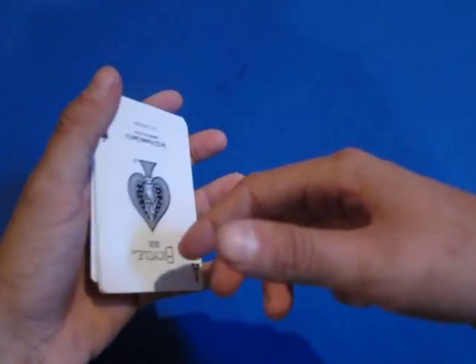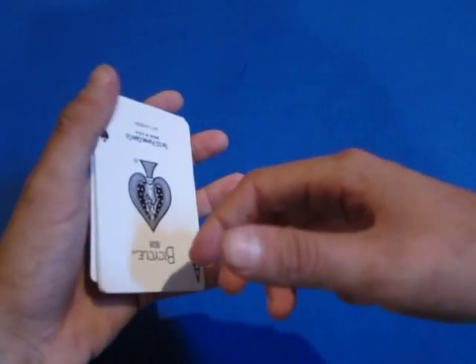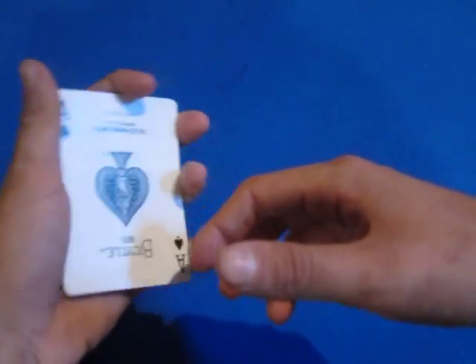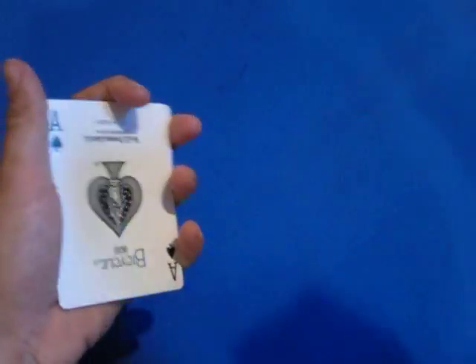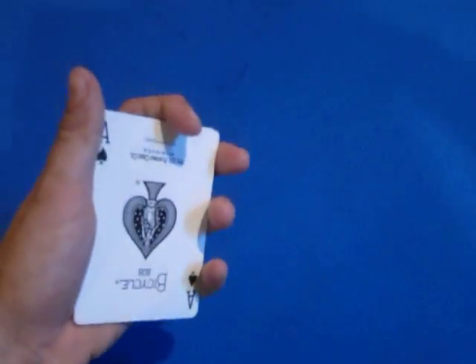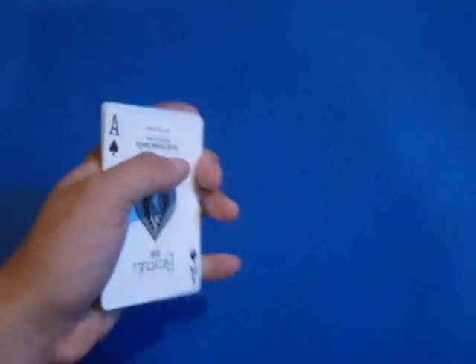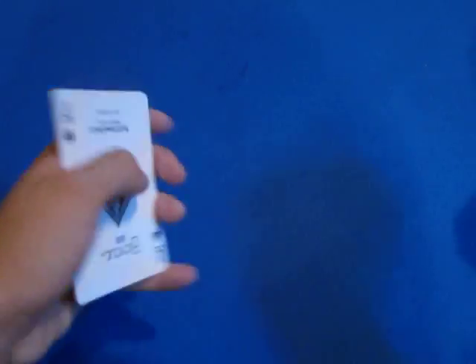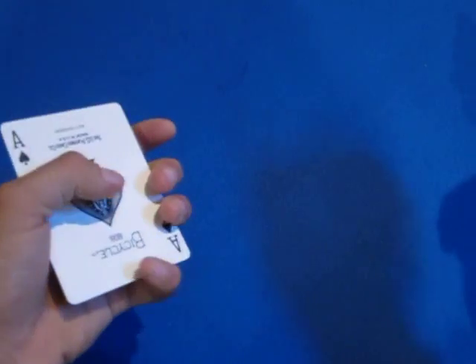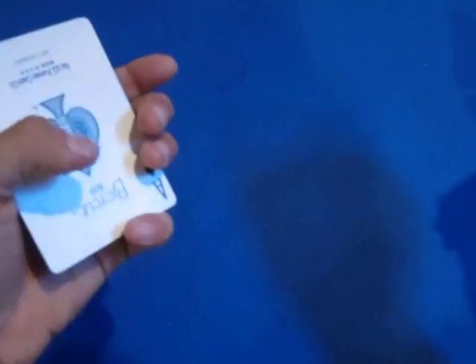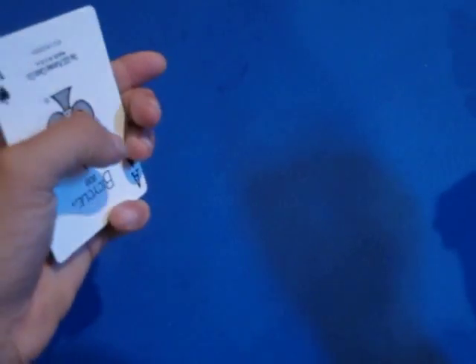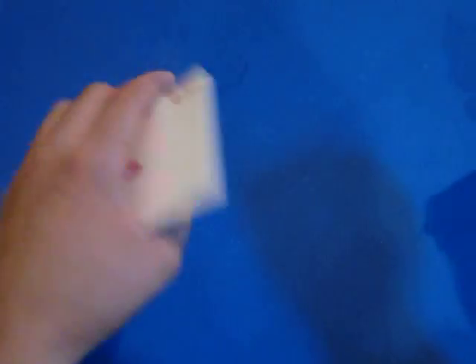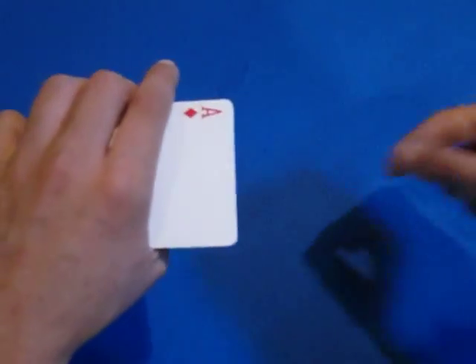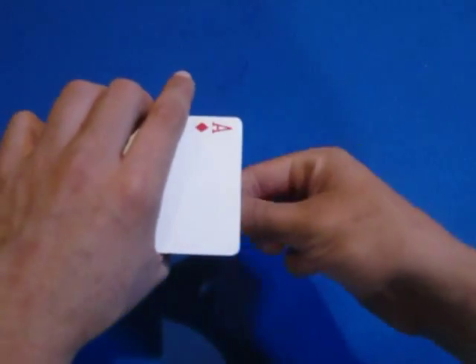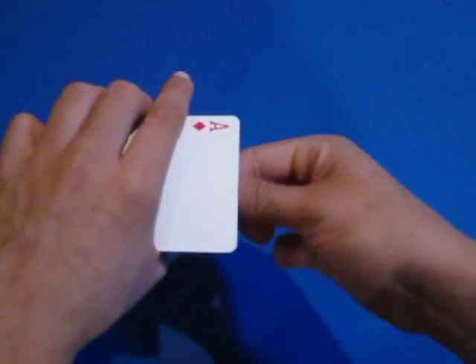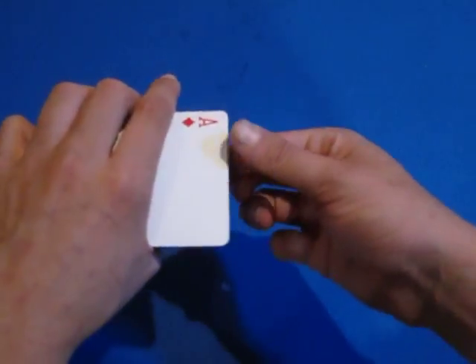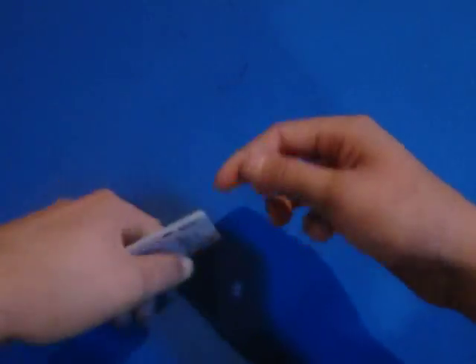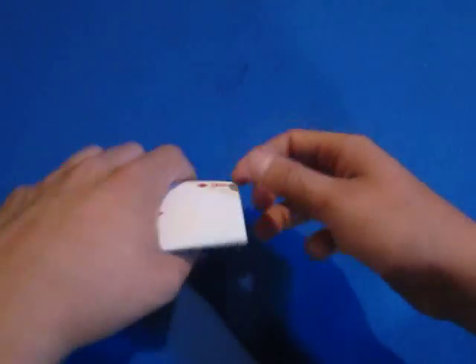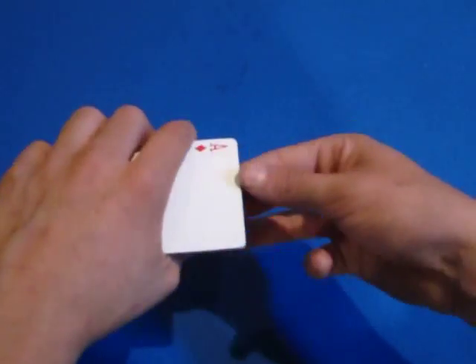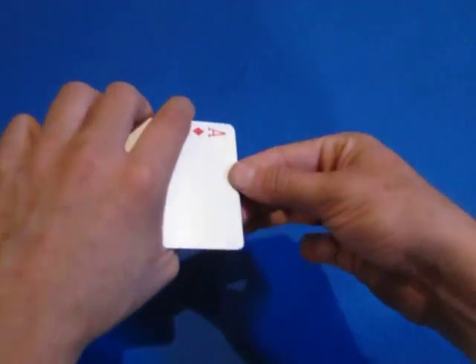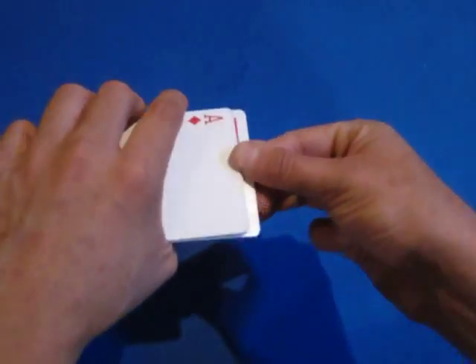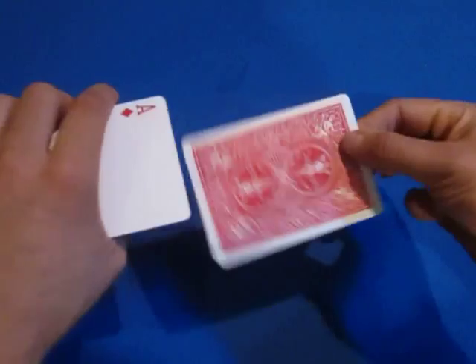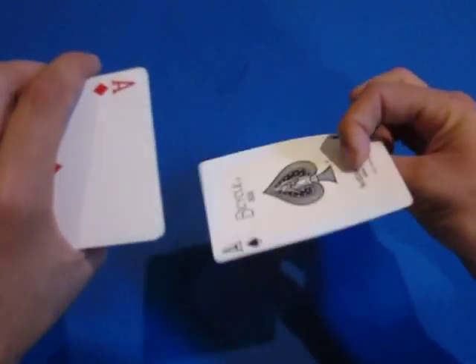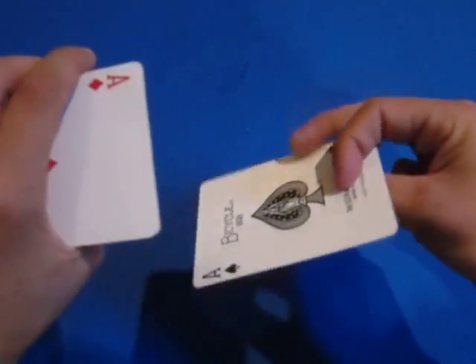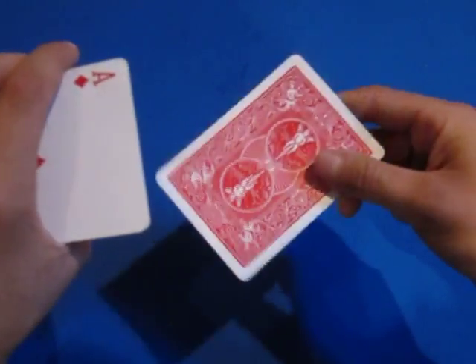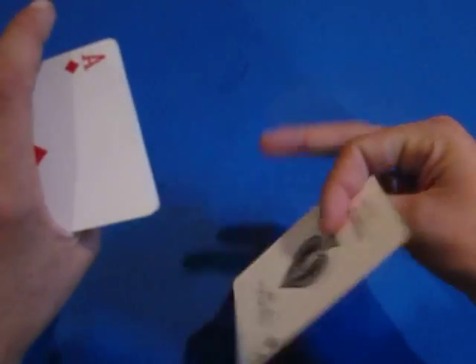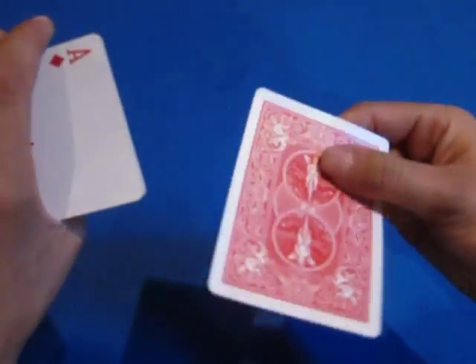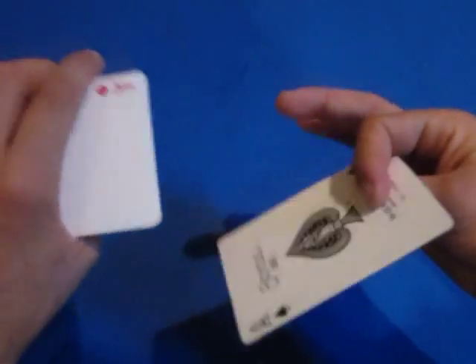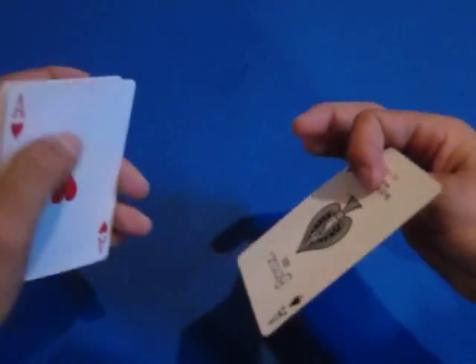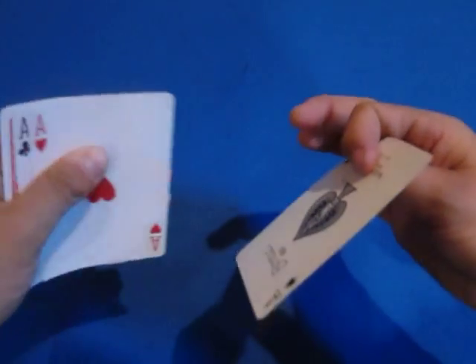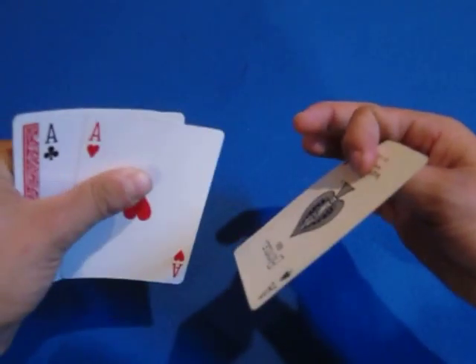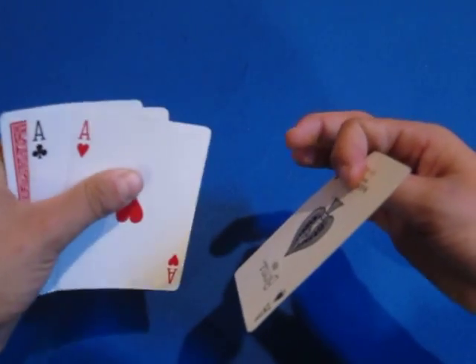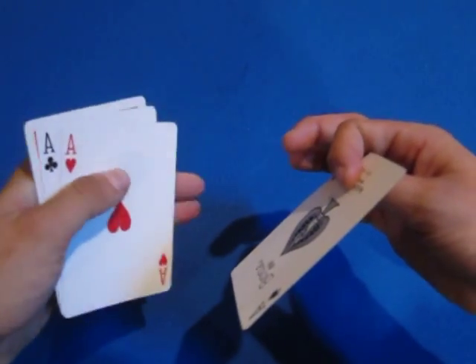You turn over the three cards as one and flip them over, saying 'nah, that's kind of boring.' Now you're only going to slide out this one card — the ace of spades — leaving the other cards flipped over.